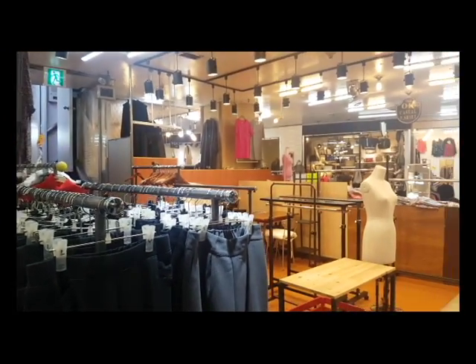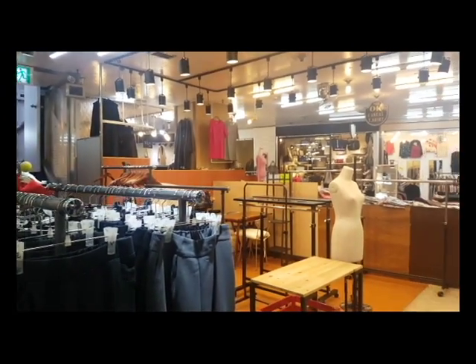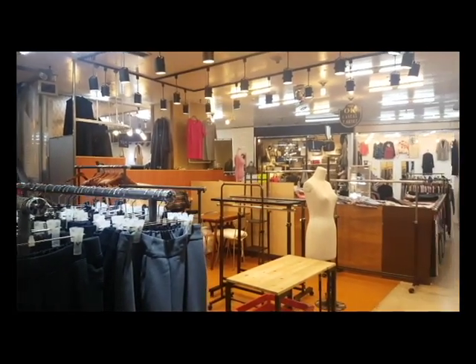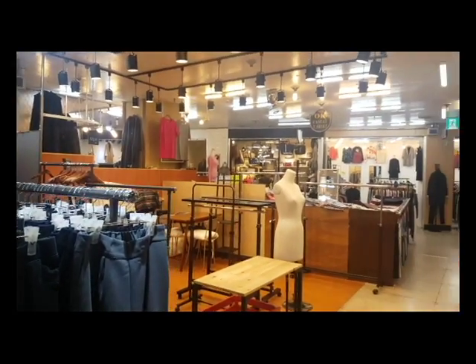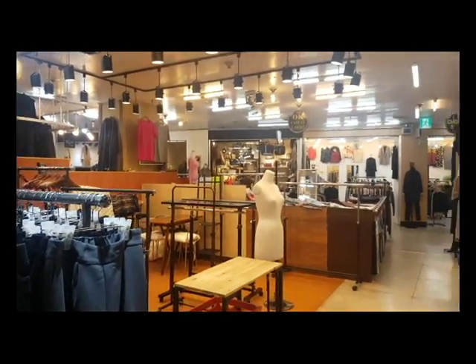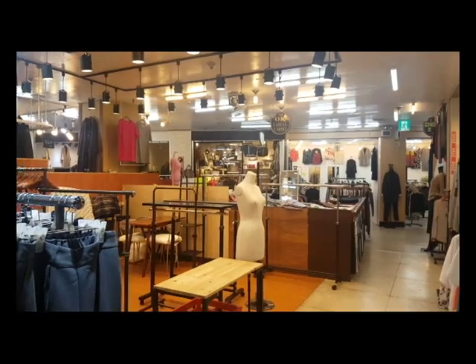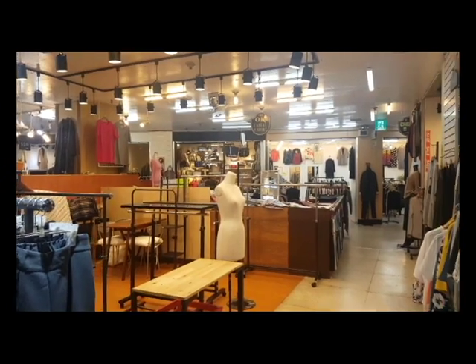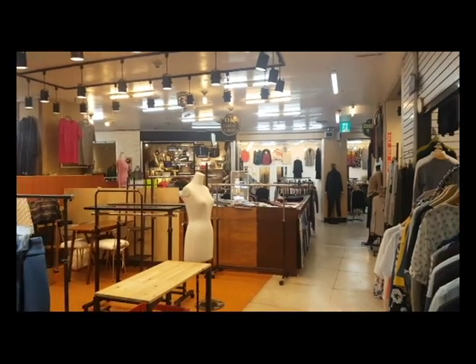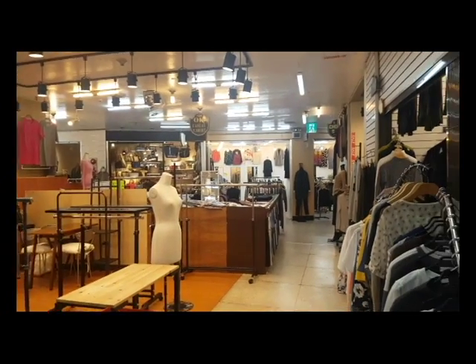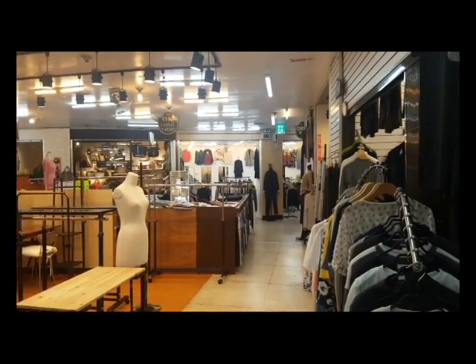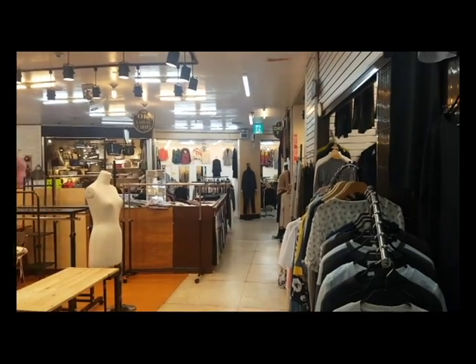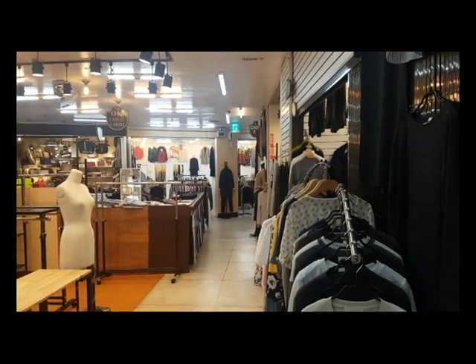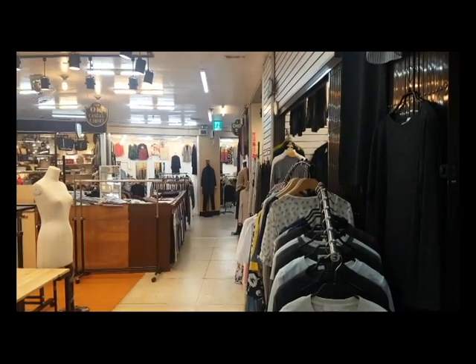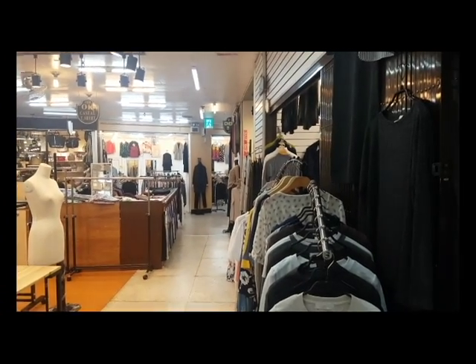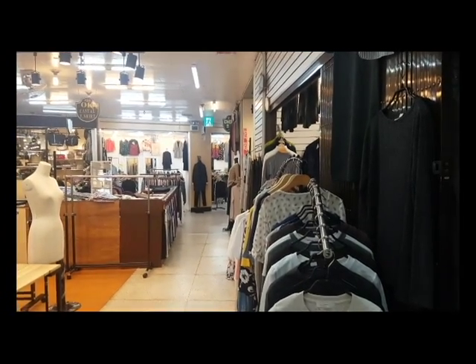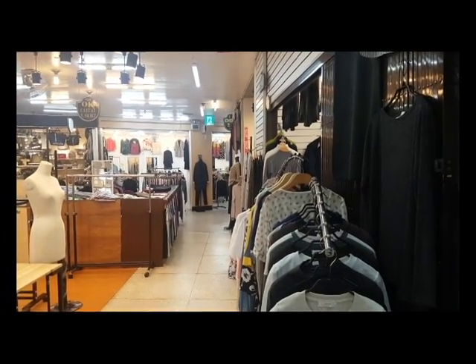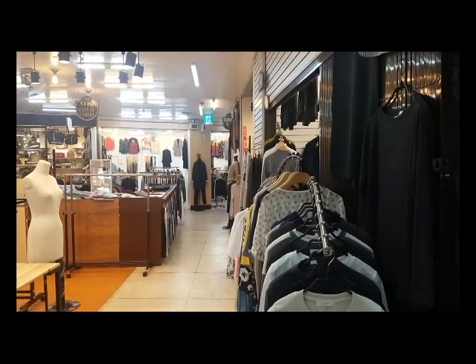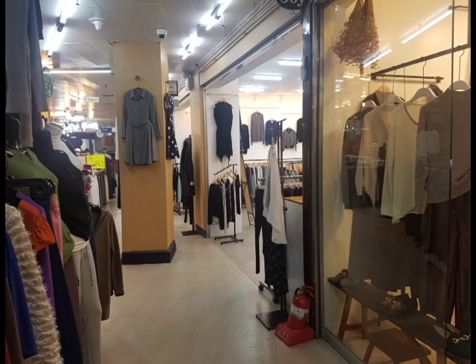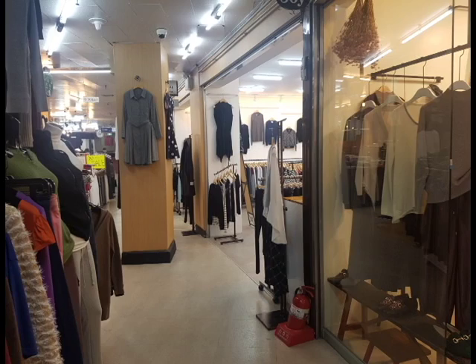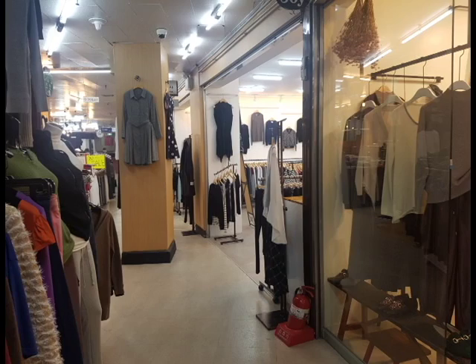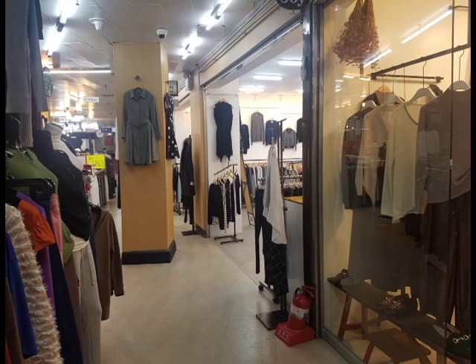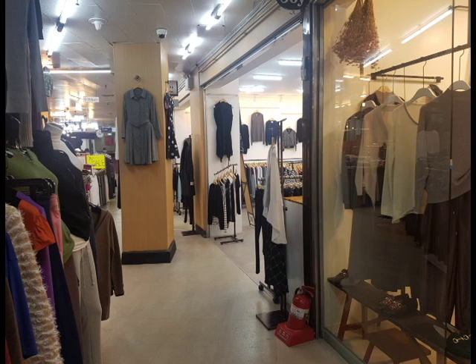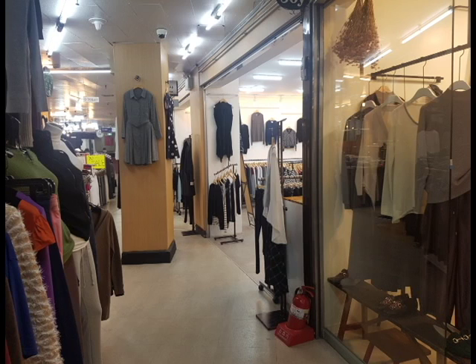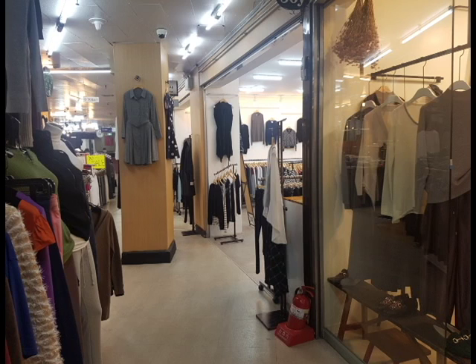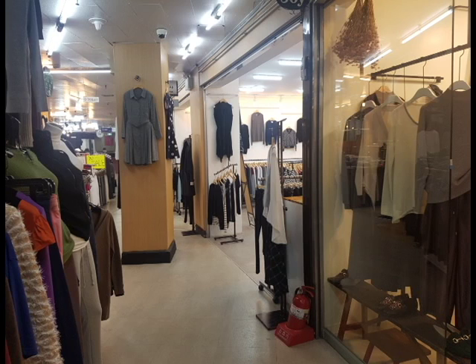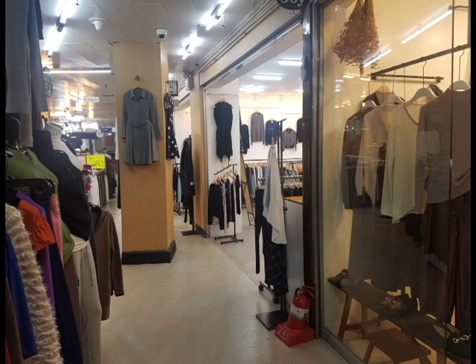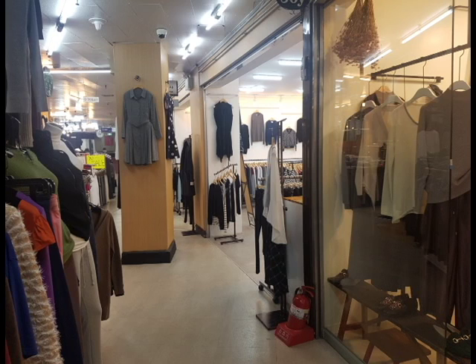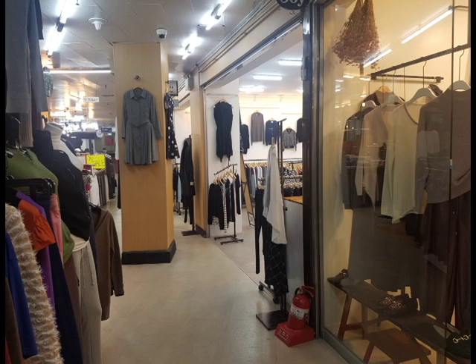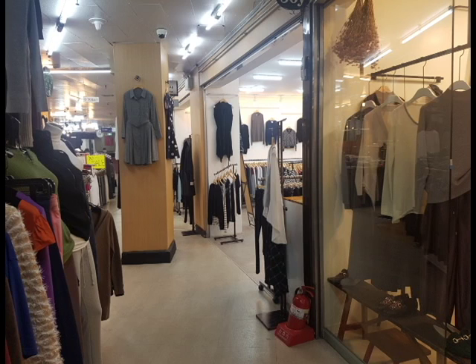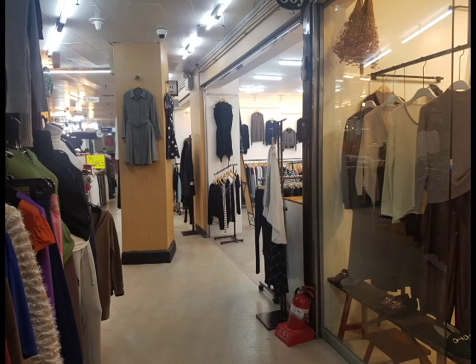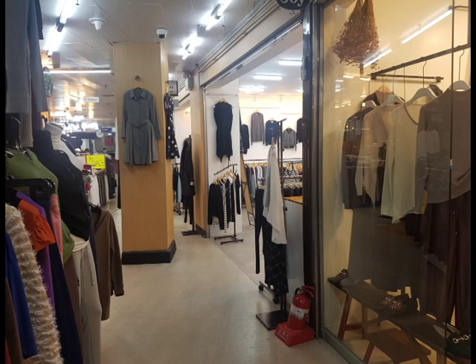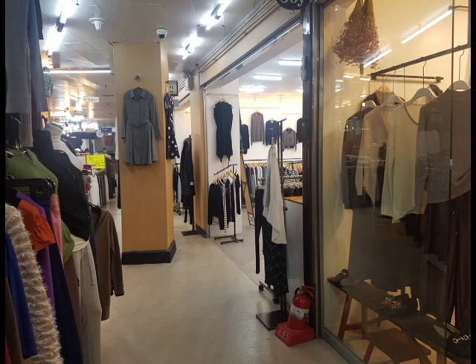Another thing that Itaewon is very, very good for finding is suits. If you're into tailor-made suits, there are all different kinds of tailors around in the area.